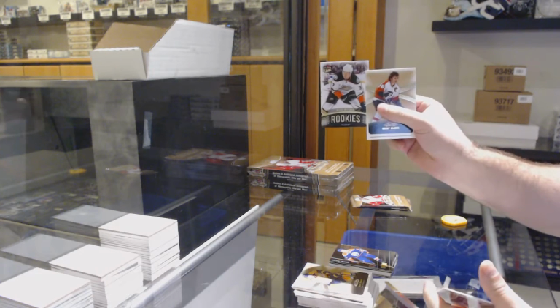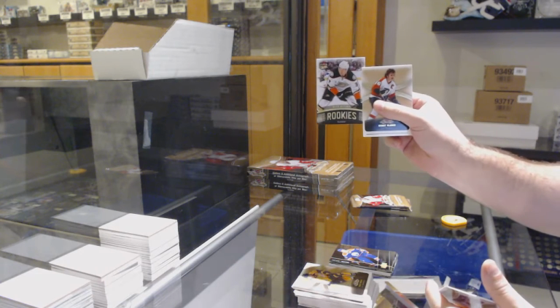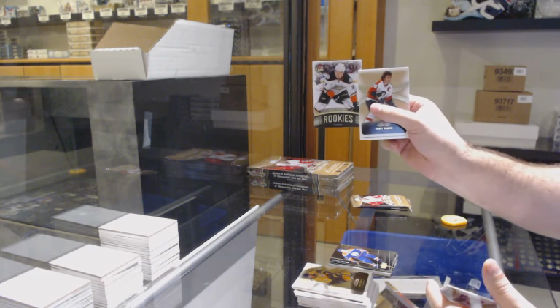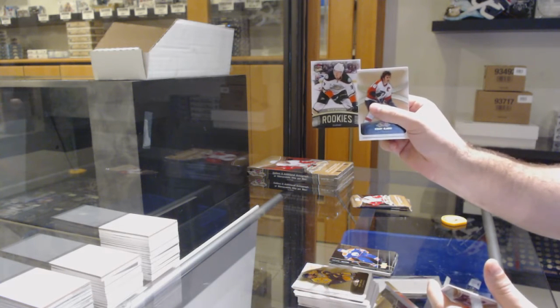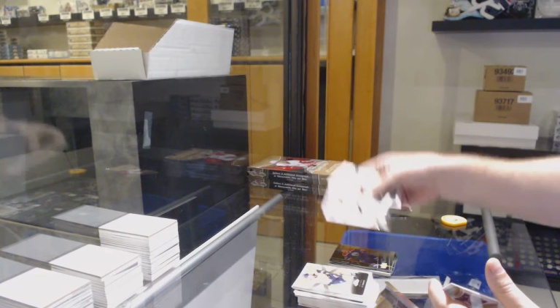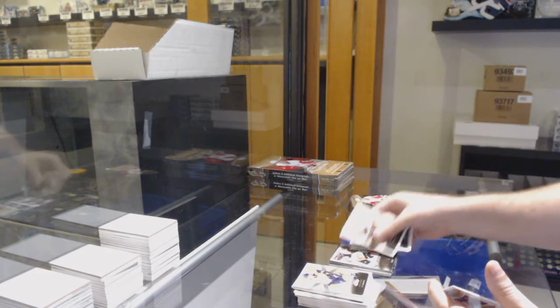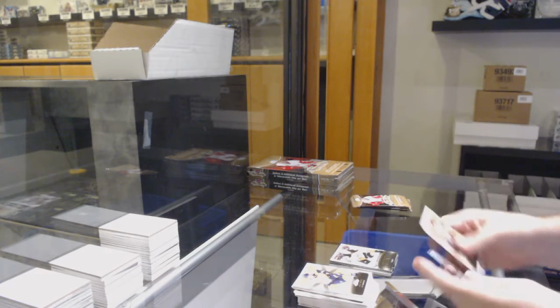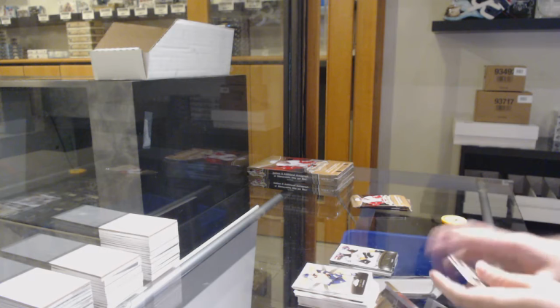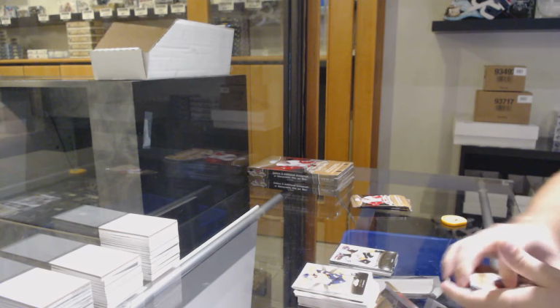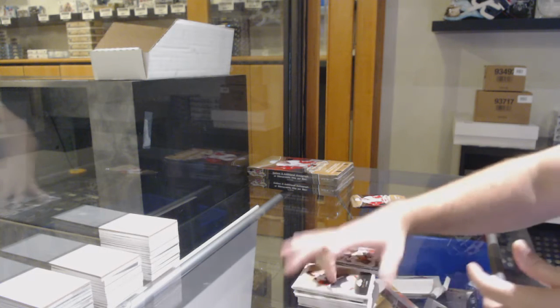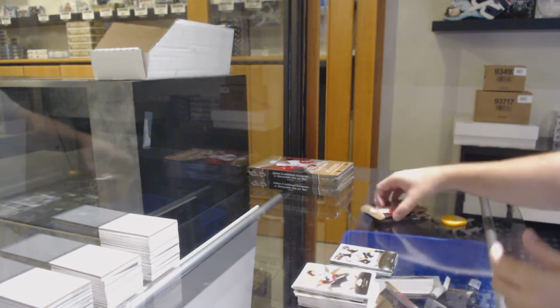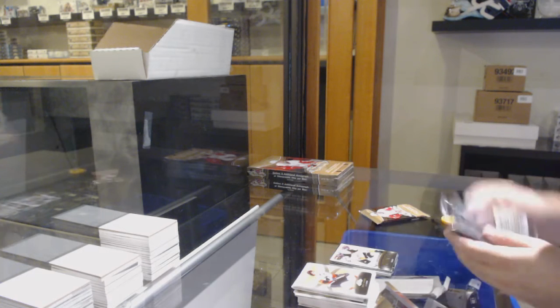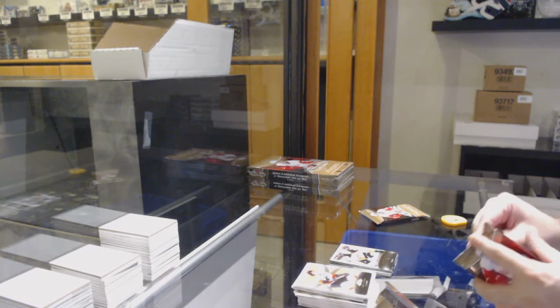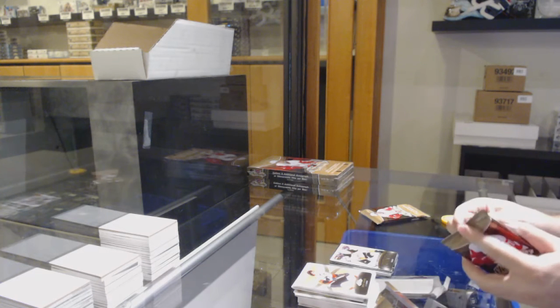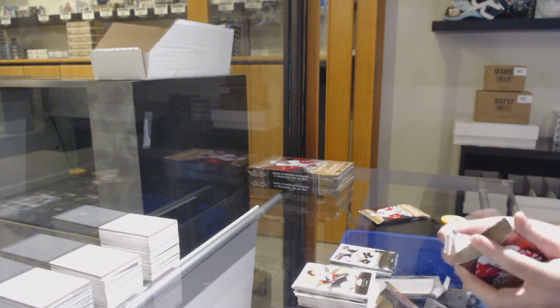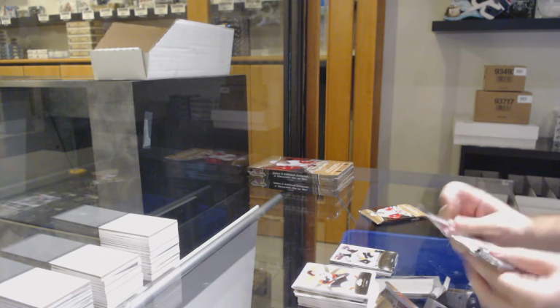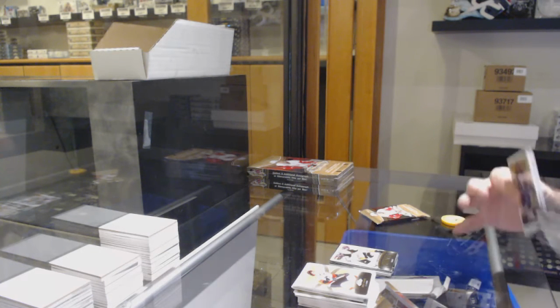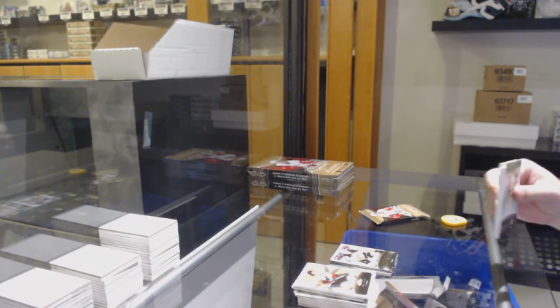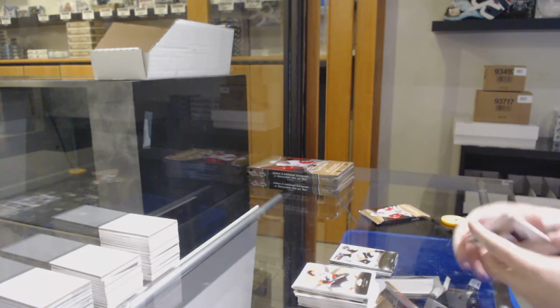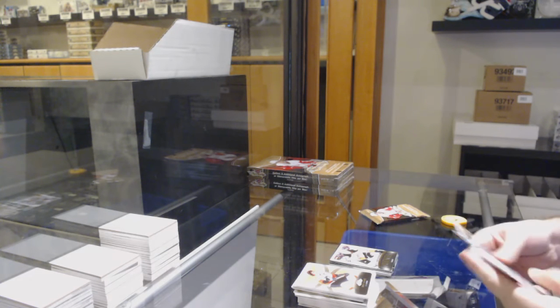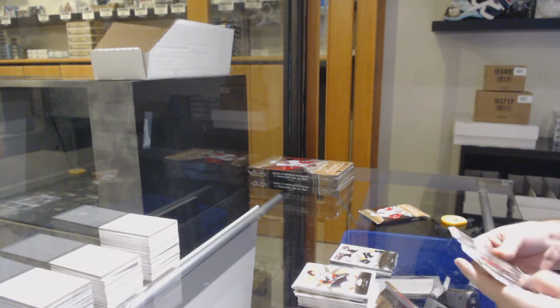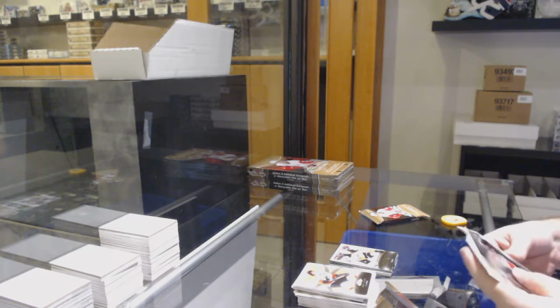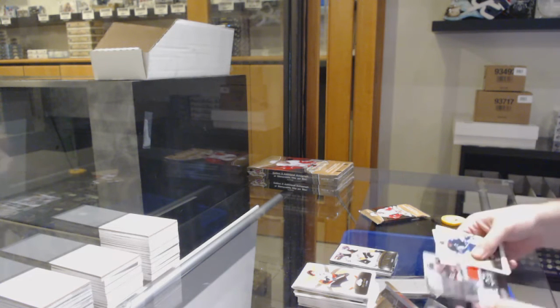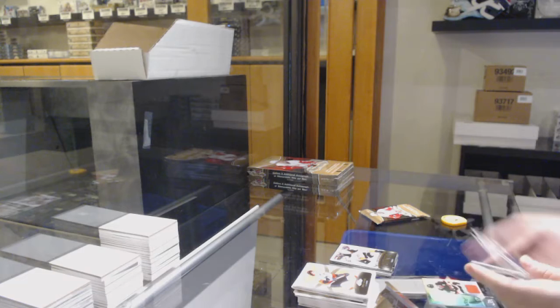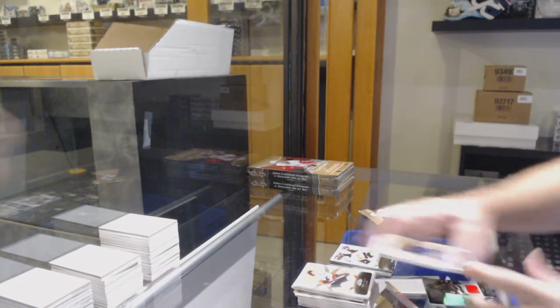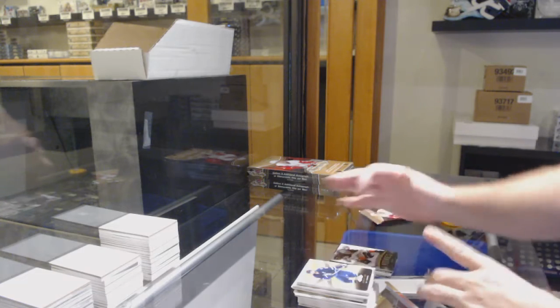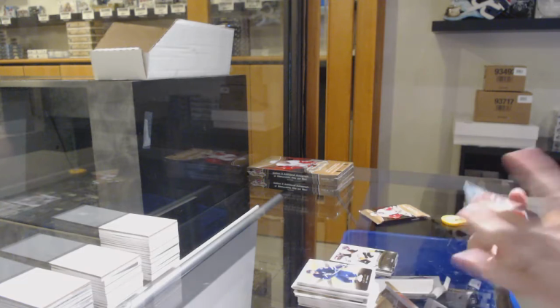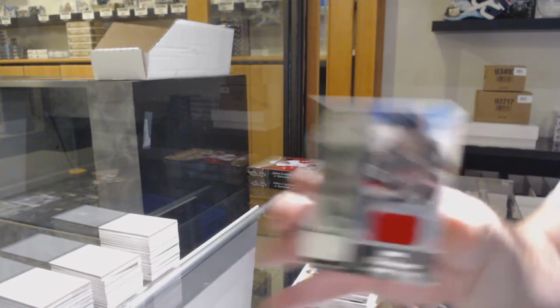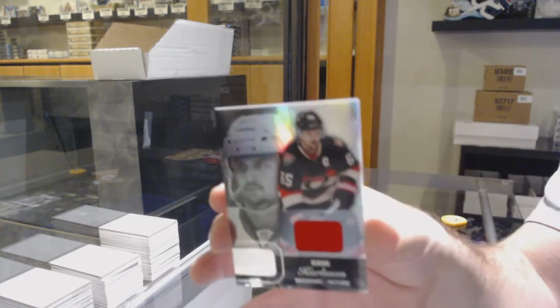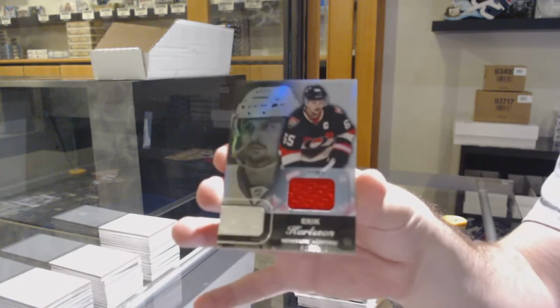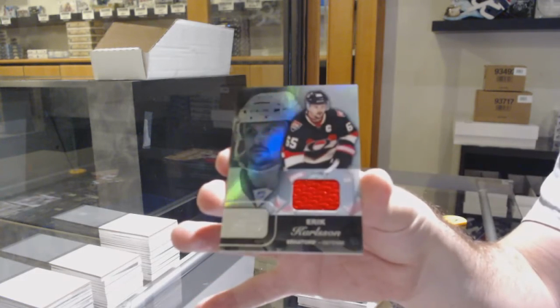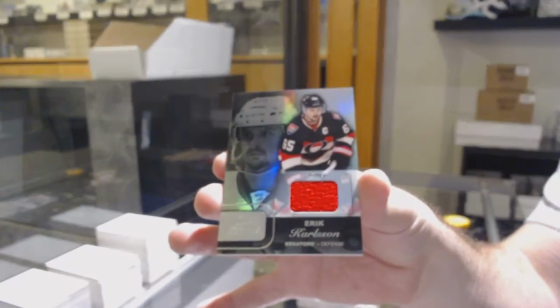Nick Ritchie Ultra Rookie for the Anaheim Ducks. Showcase jersey for the Ottawa Senators — Eric Carlson.